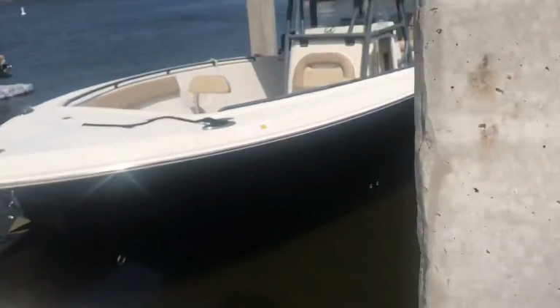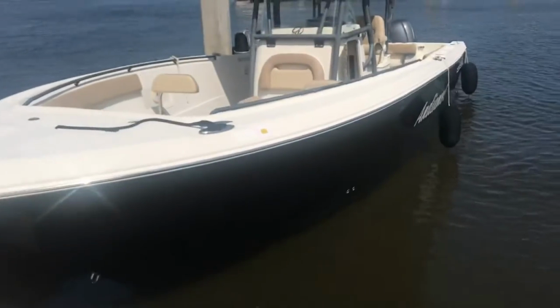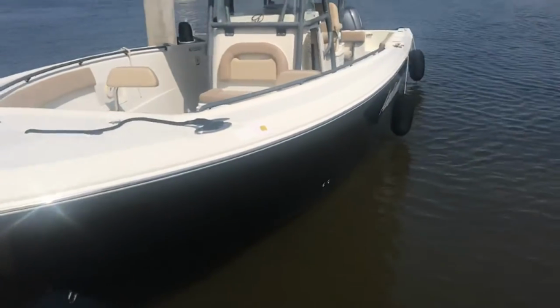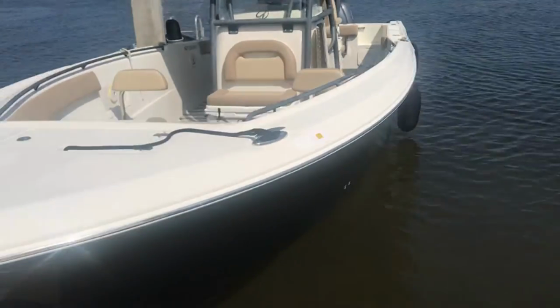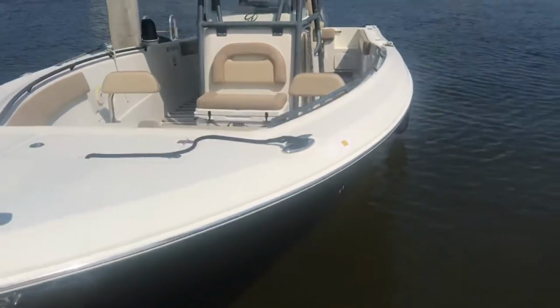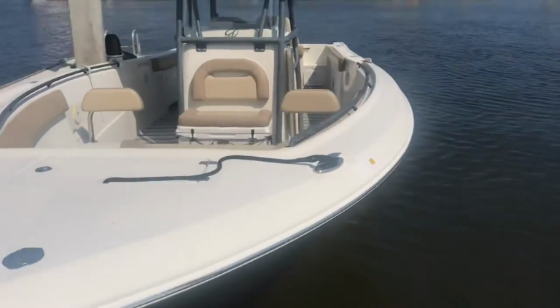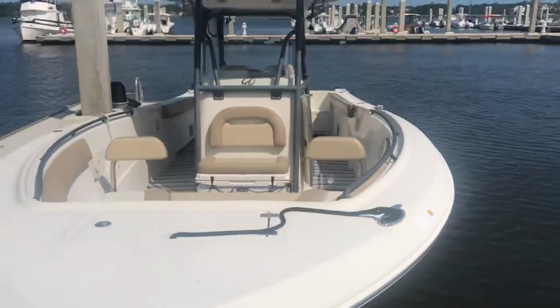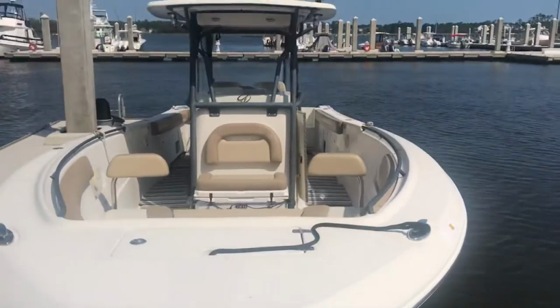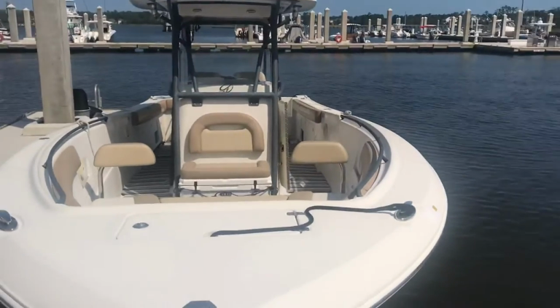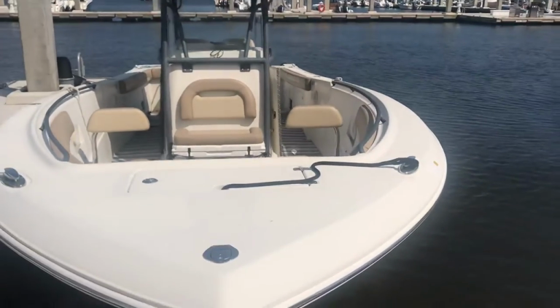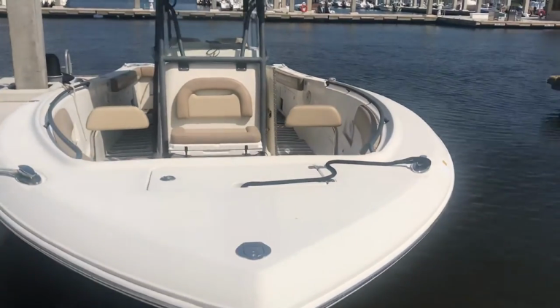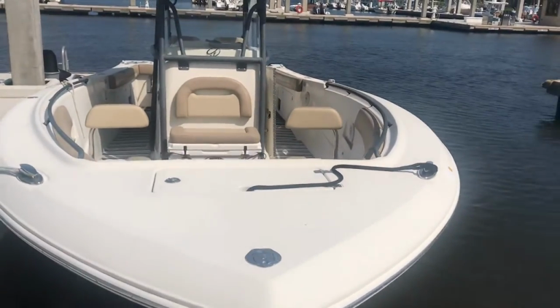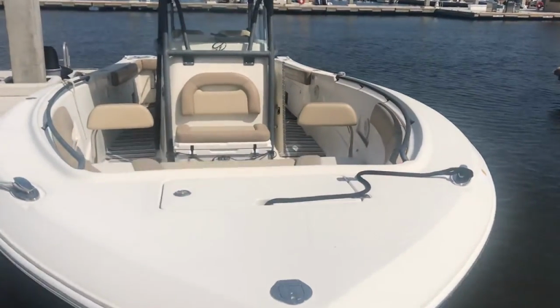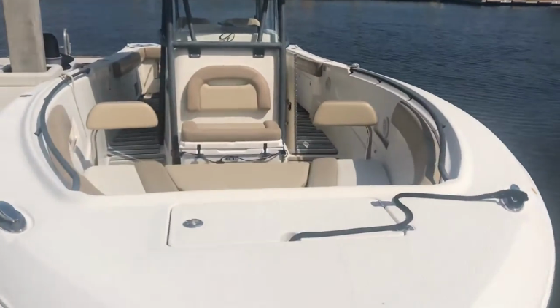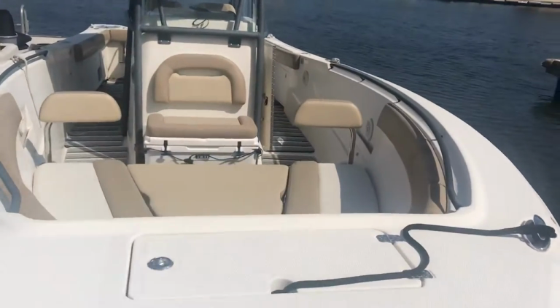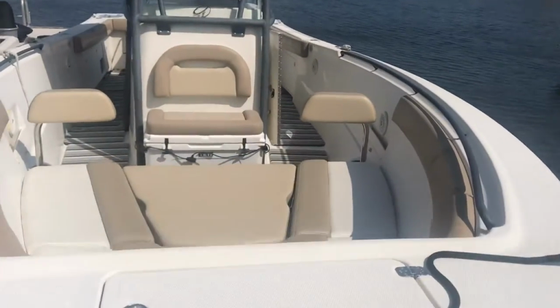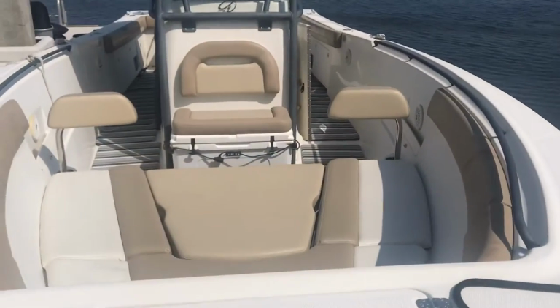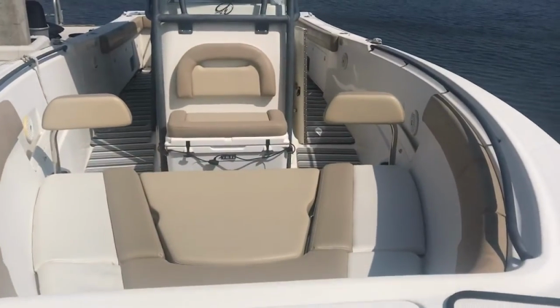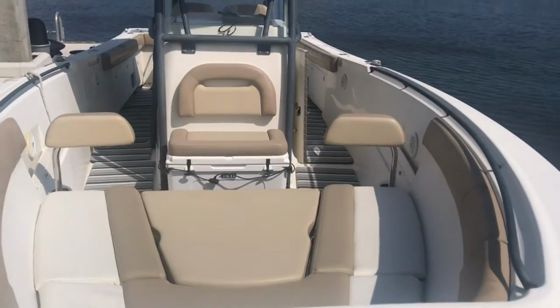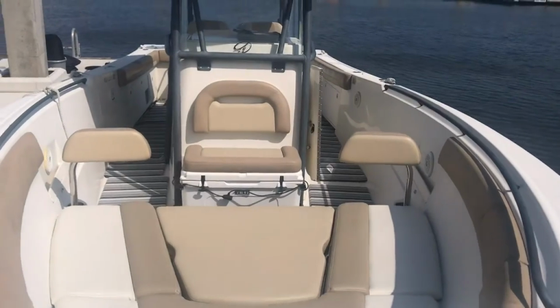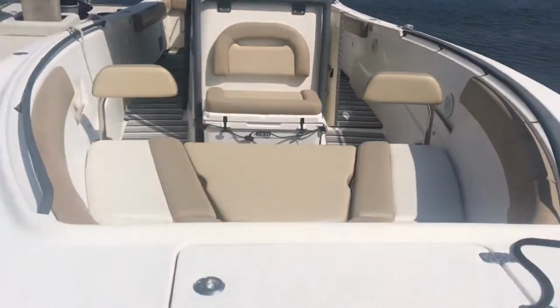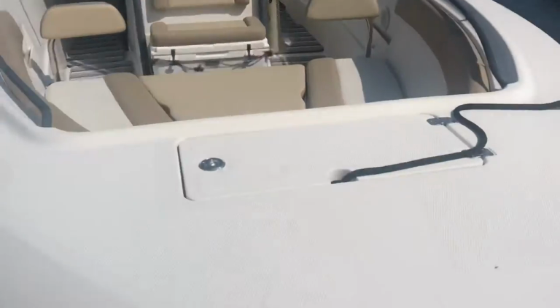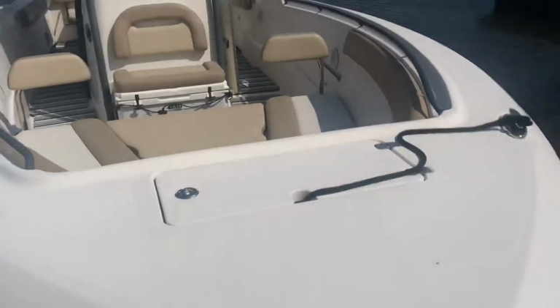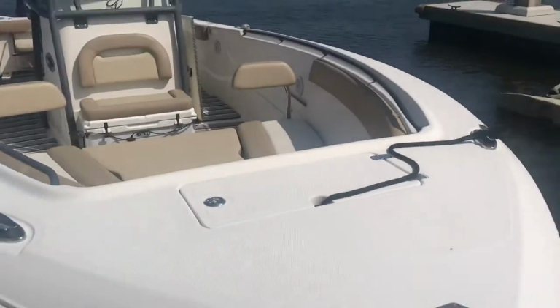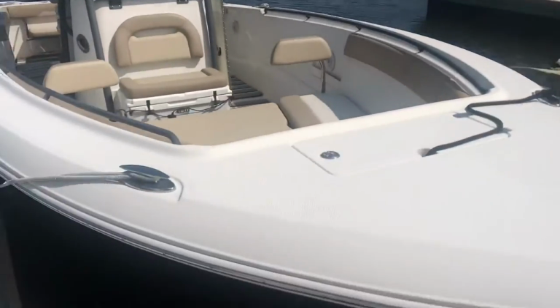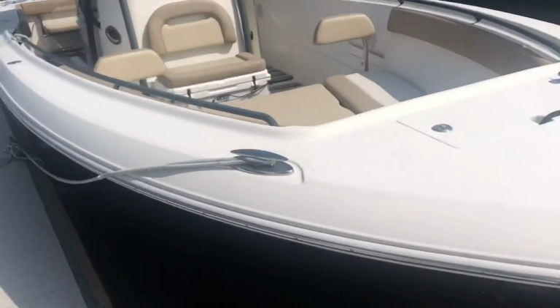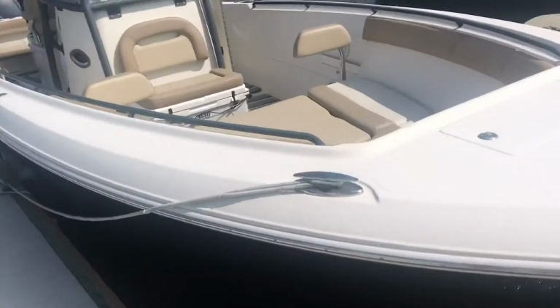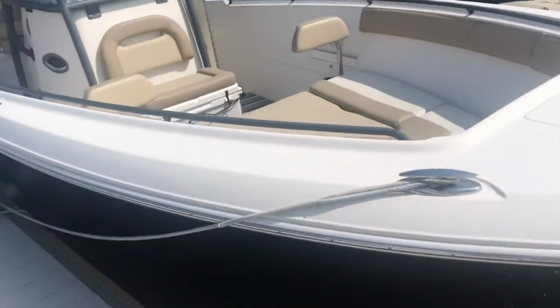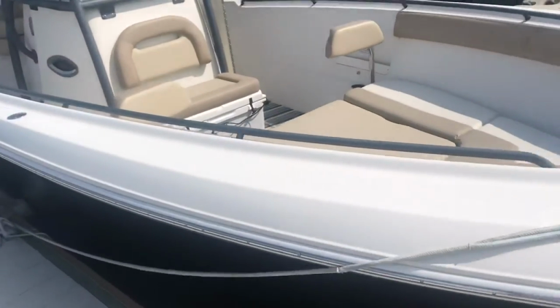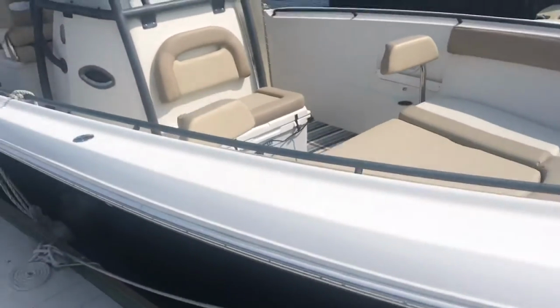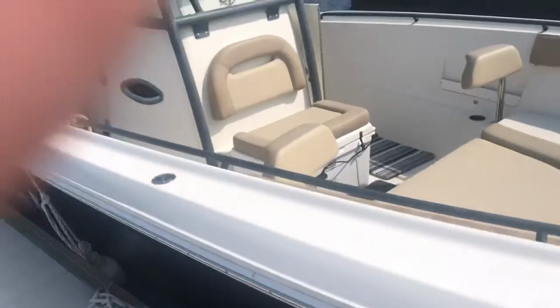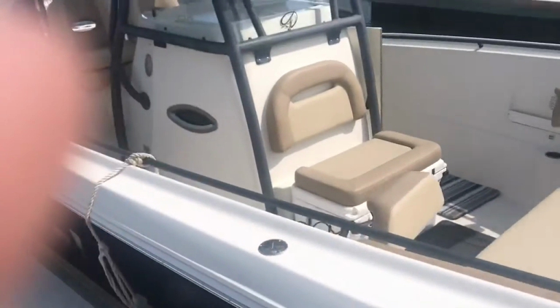It includes a Next Trail triple-axle aluminum trailer. When you're just wanting to go cruising or head up with somebody, you've got all the seating in the world. This boat is pretty plush and it's also ready to head offshore.